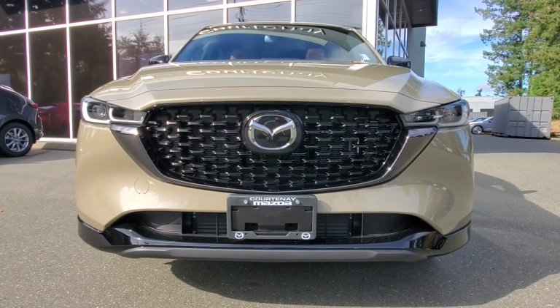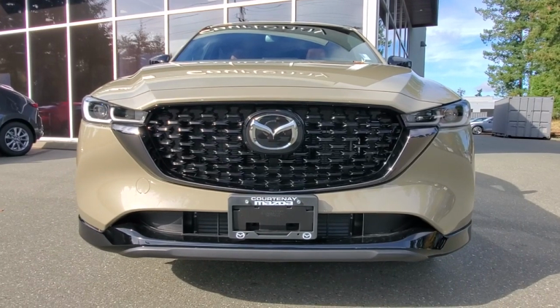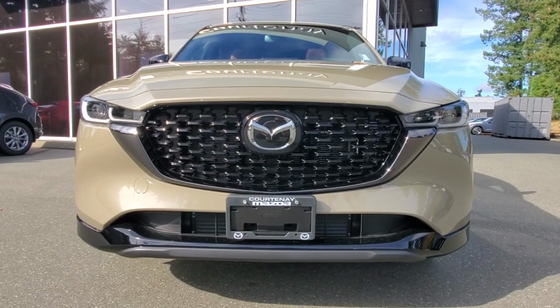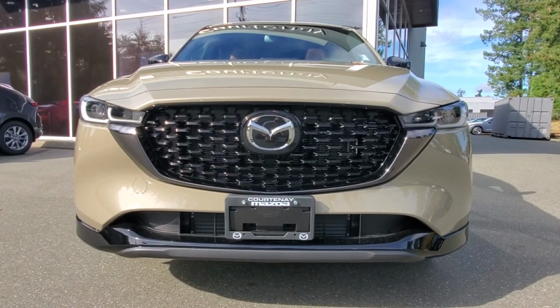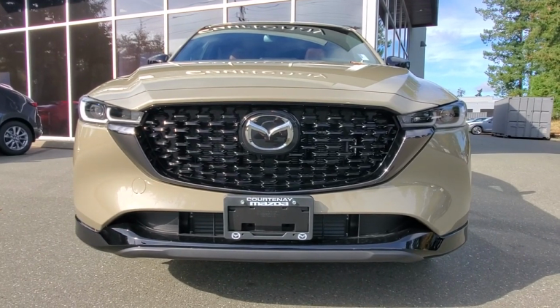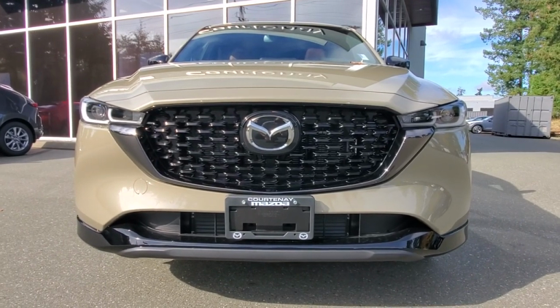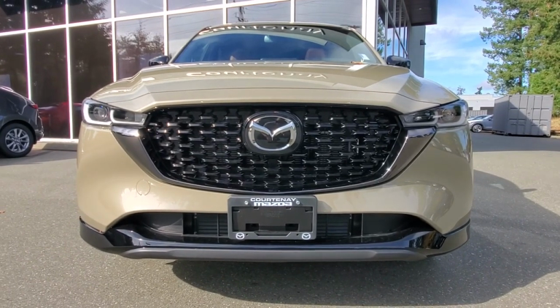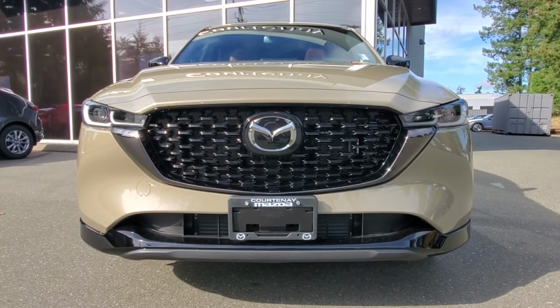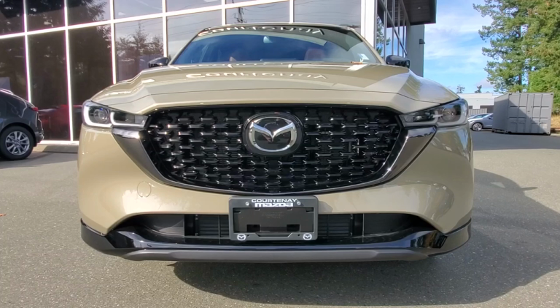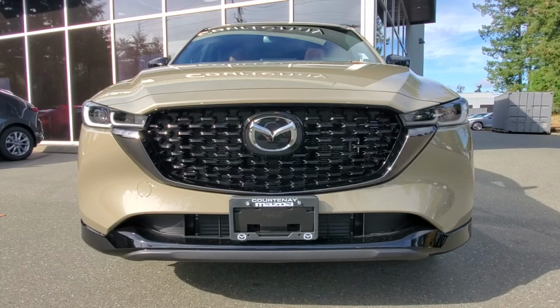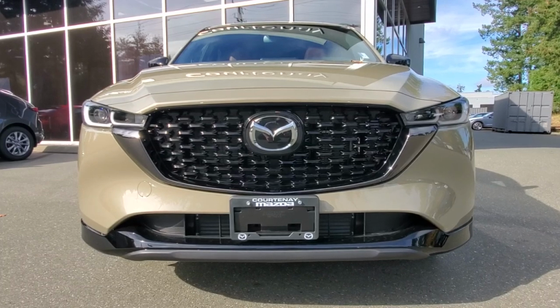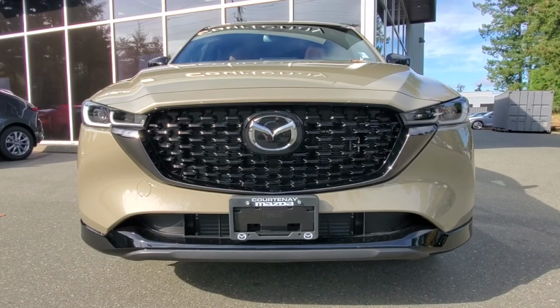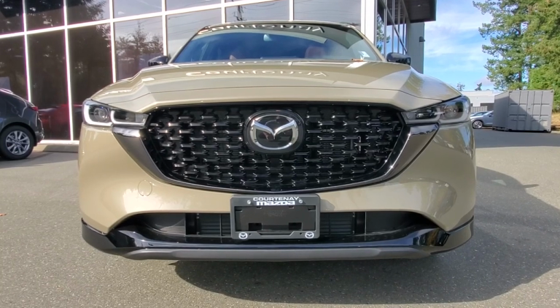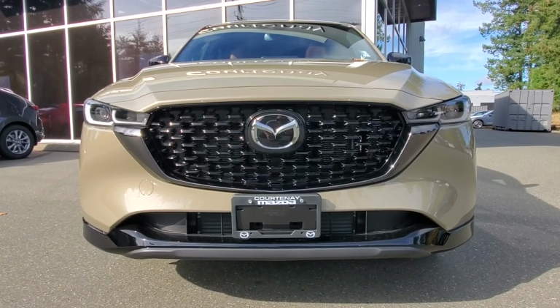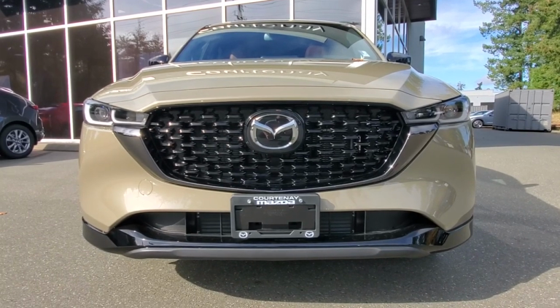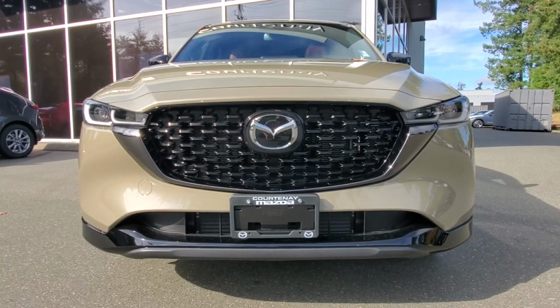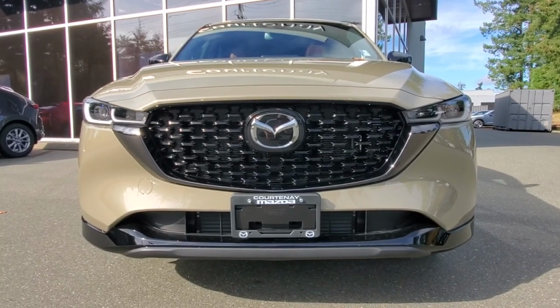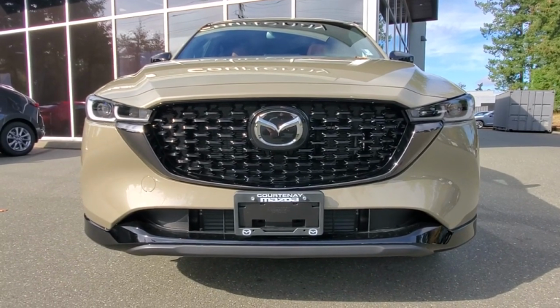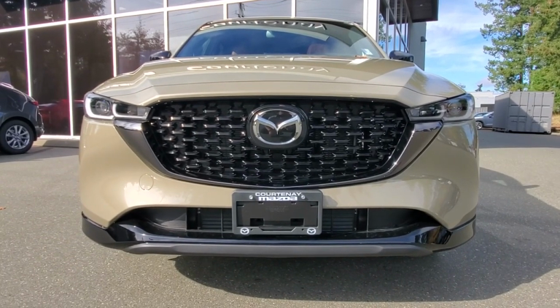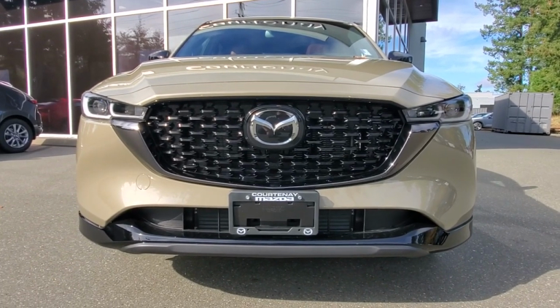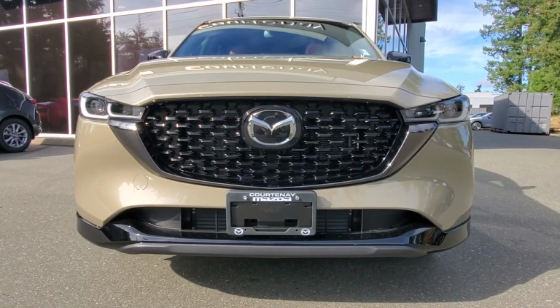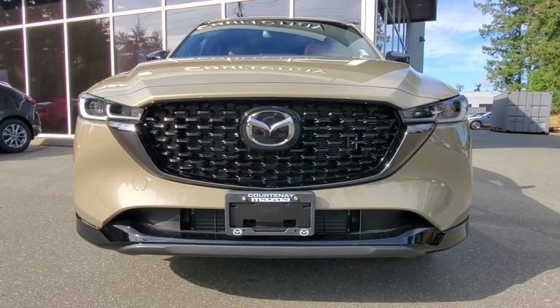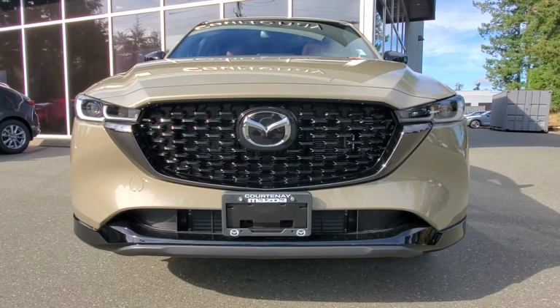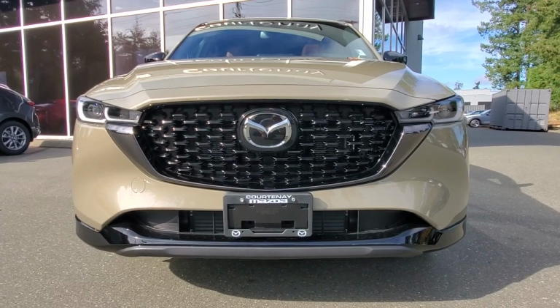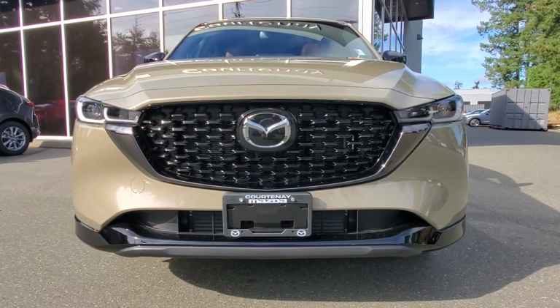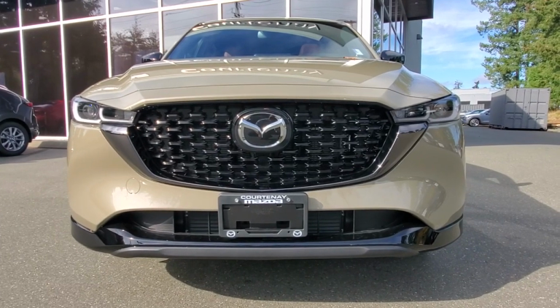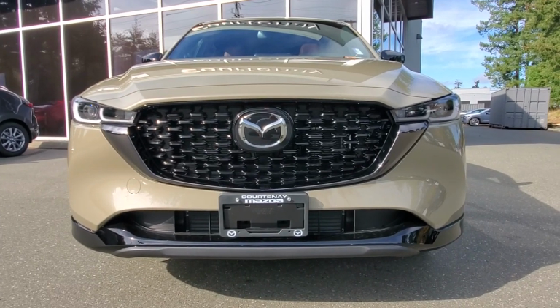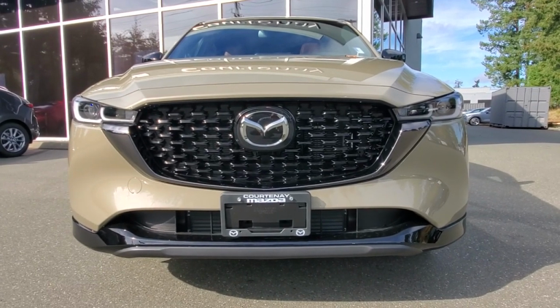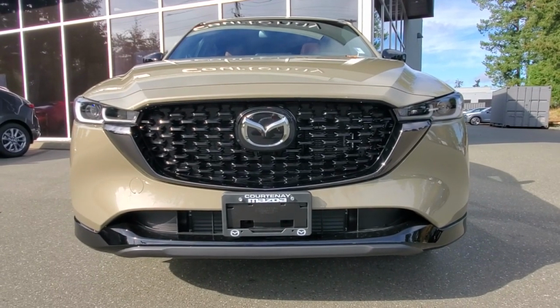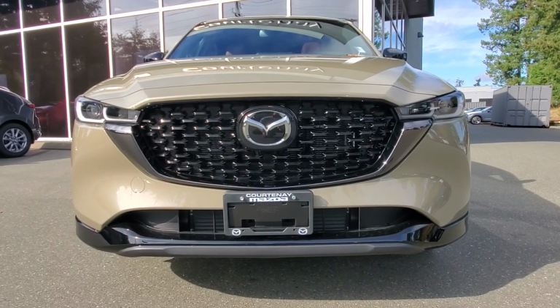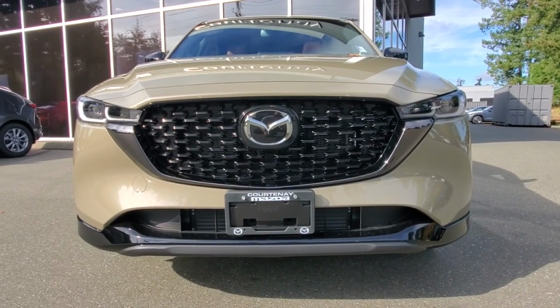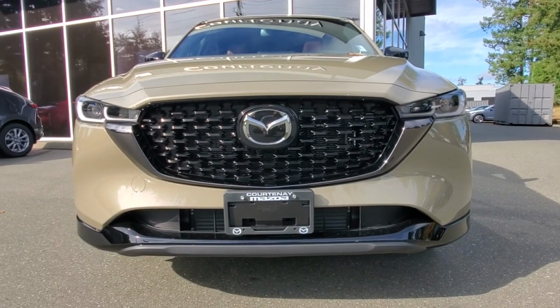If you decide to go with regular fuel, it's about 220 horsepower and 310 foot-pounds of torque — lots and lots of power, very fuel efficient as well, and a nice looking way to get around.